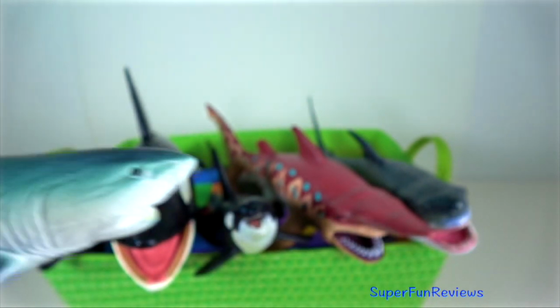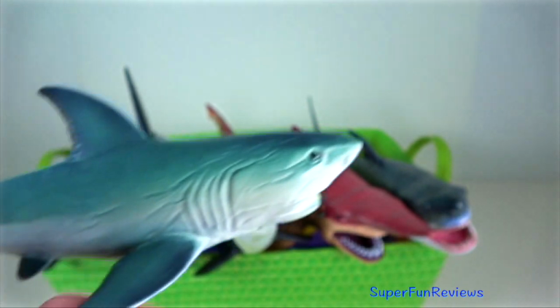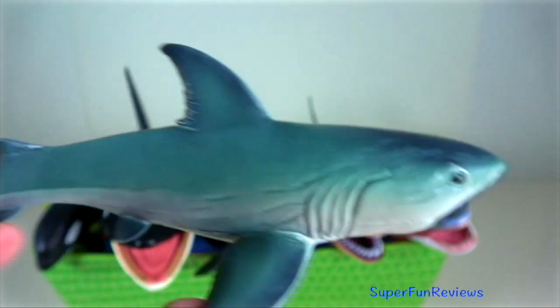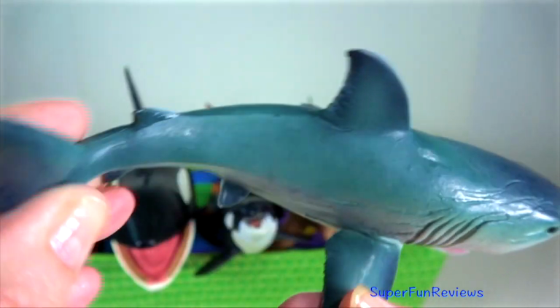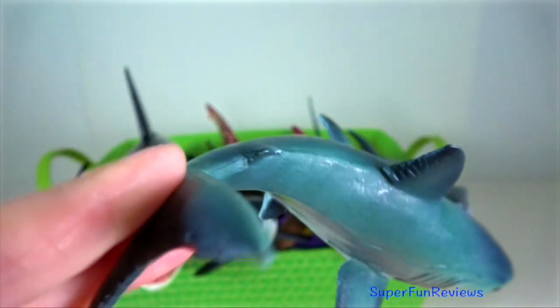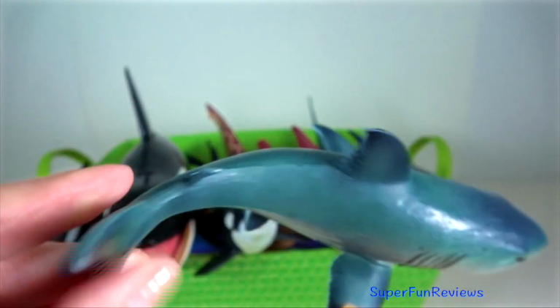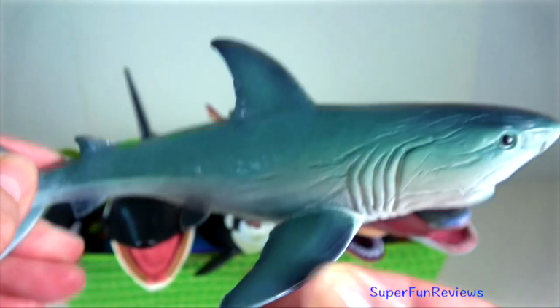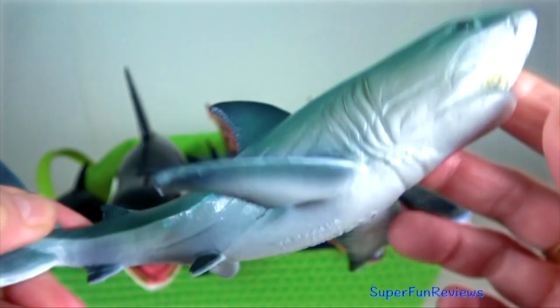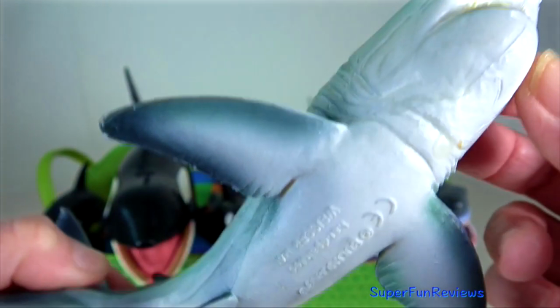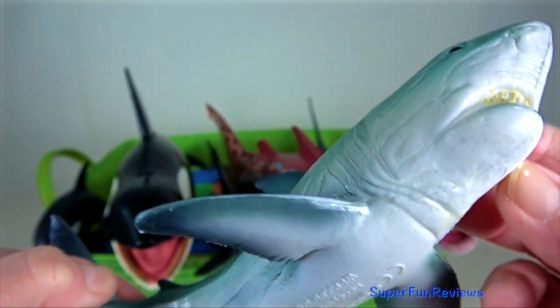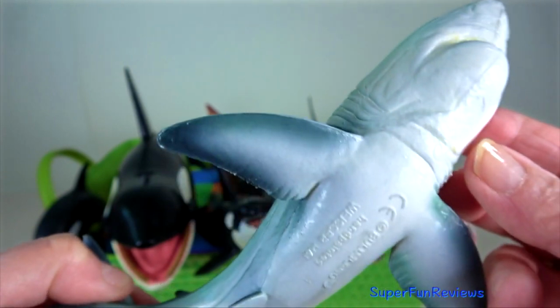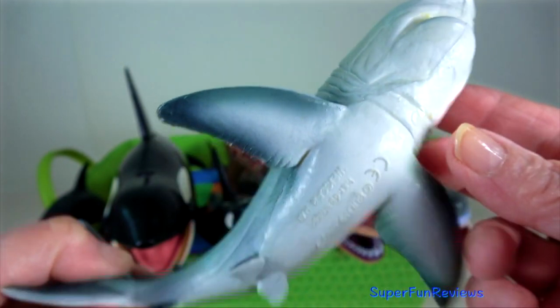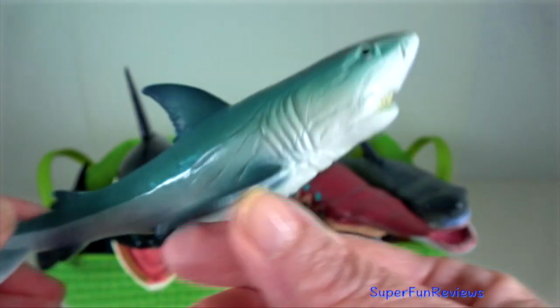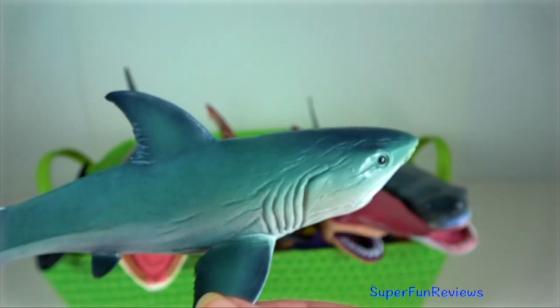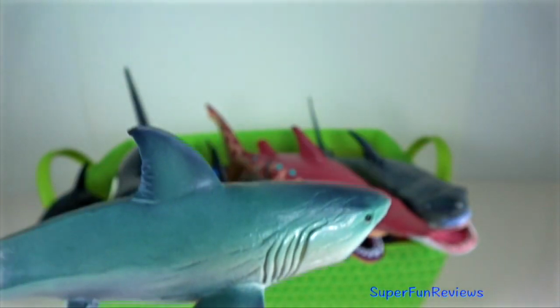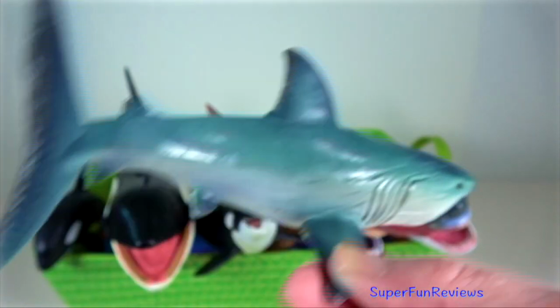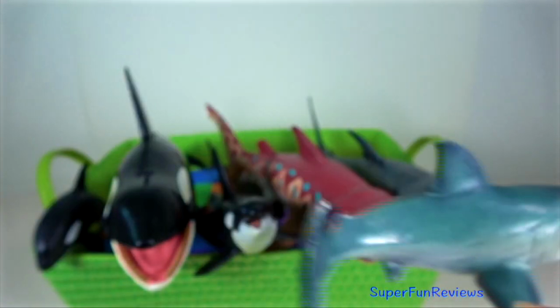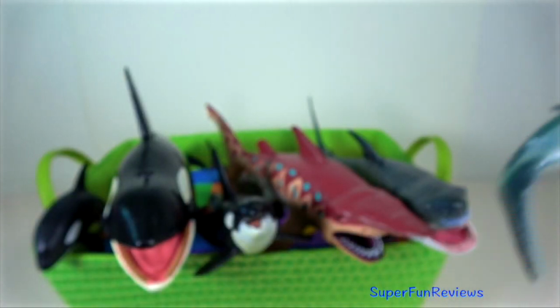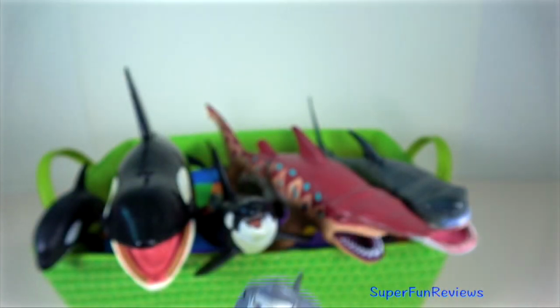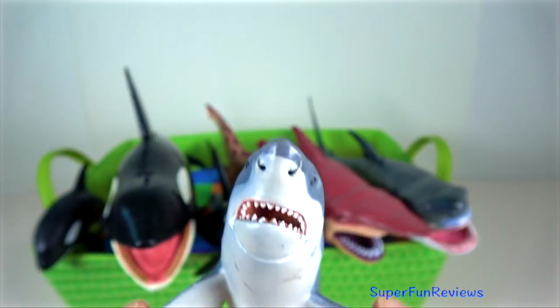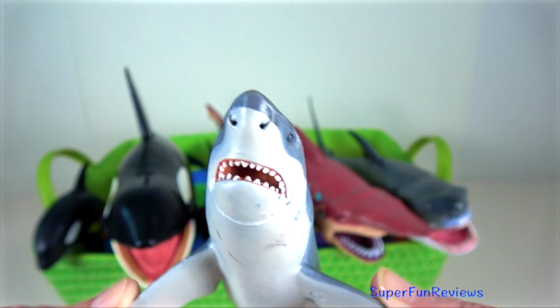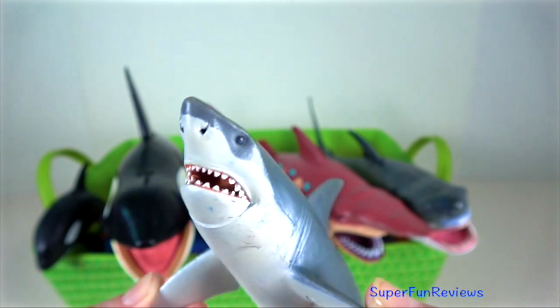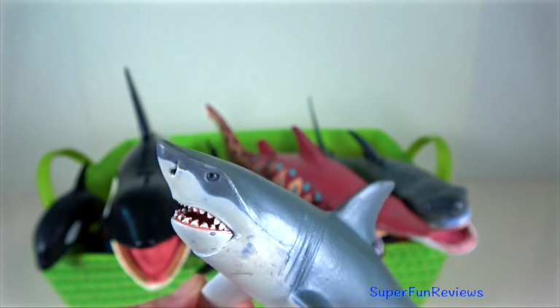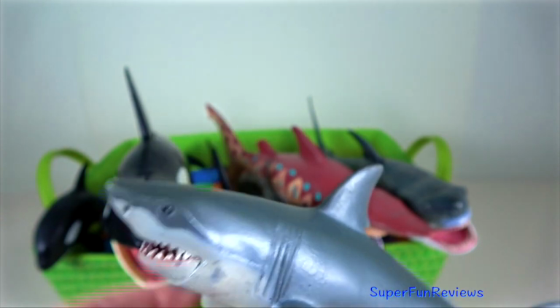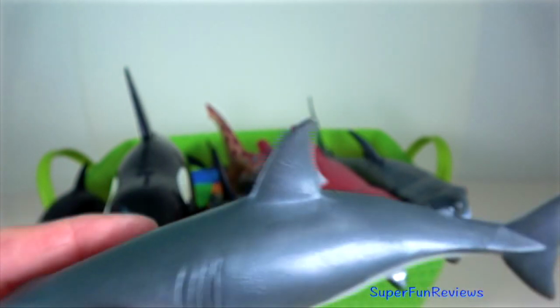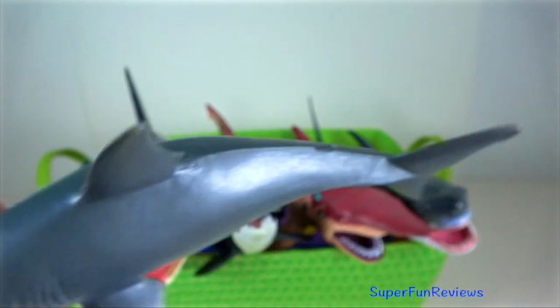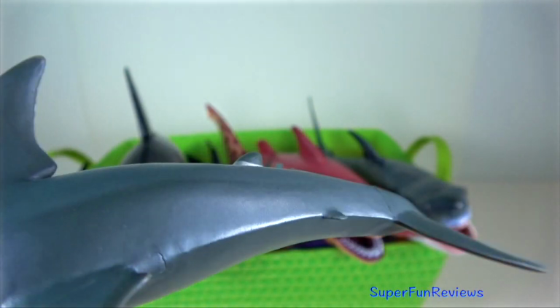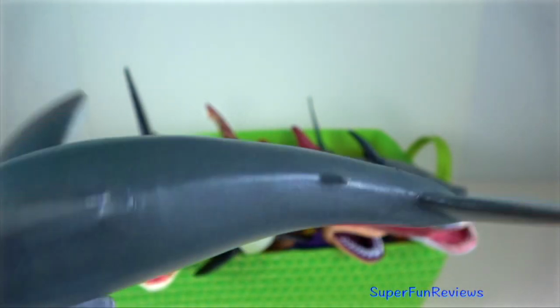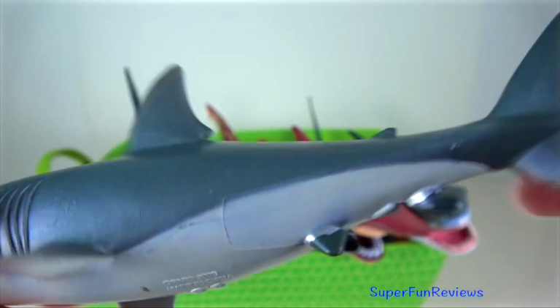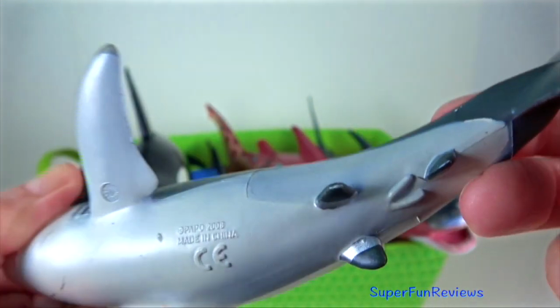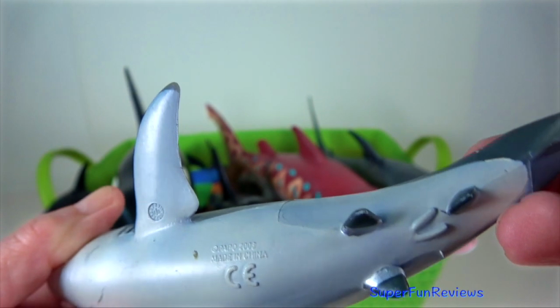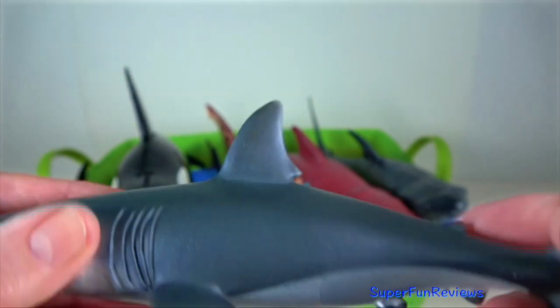The shark's heavy, torpedo-shaped body allows it to cruise efficiently for long periods of time and then suddenly switch to high-speed bursts in pursuit of prey, sometimes even leaping out of the water.